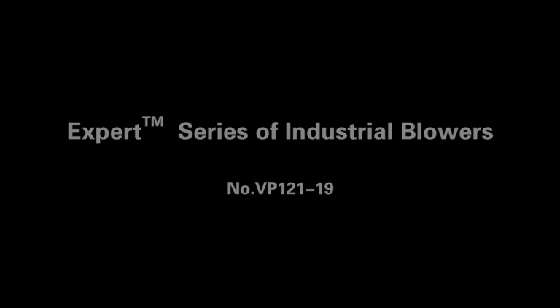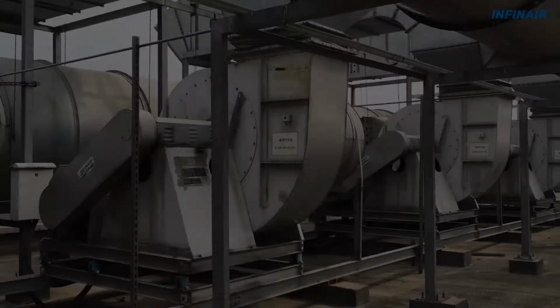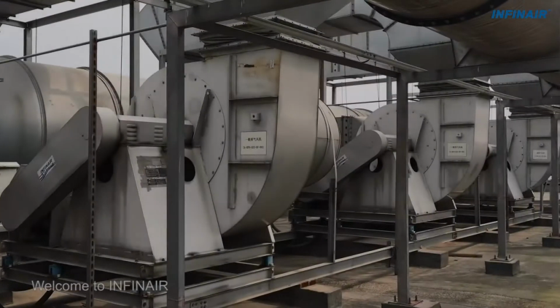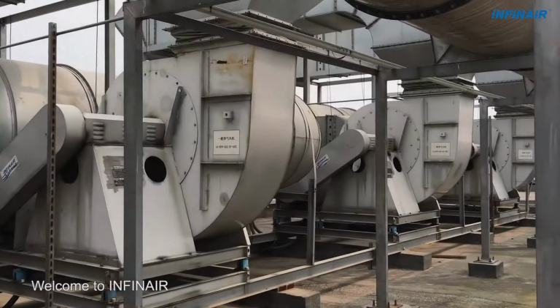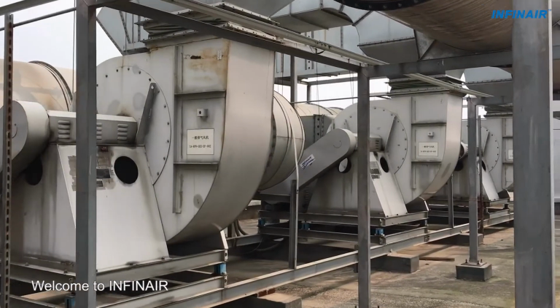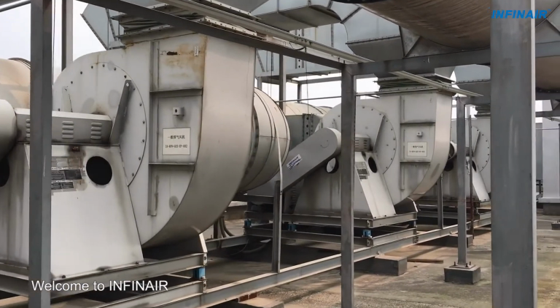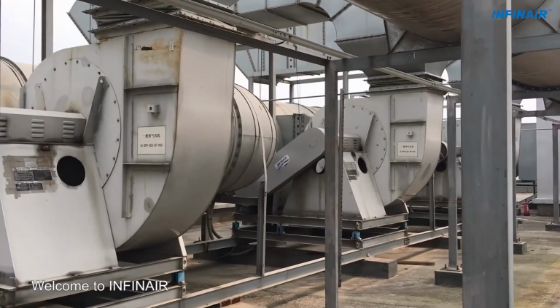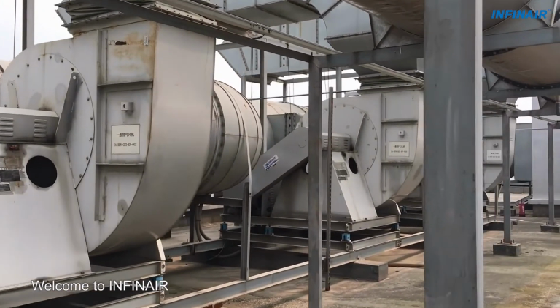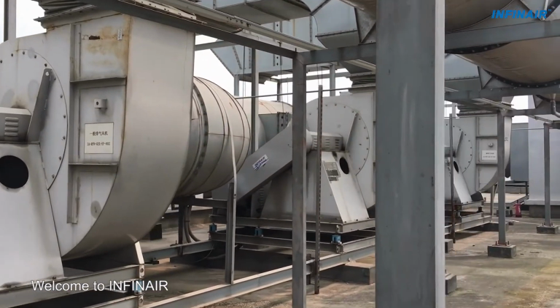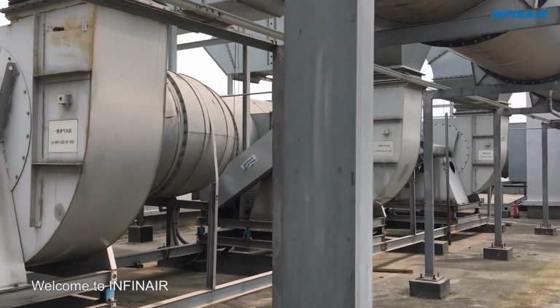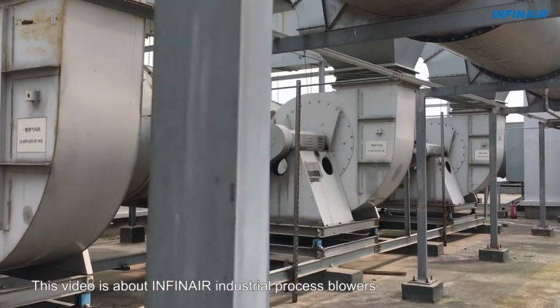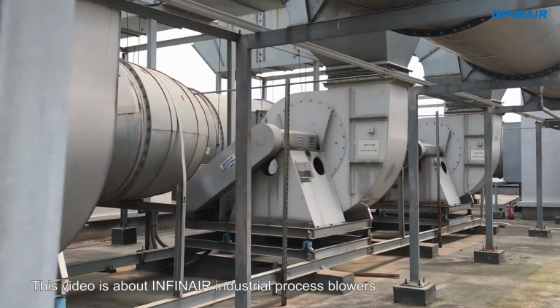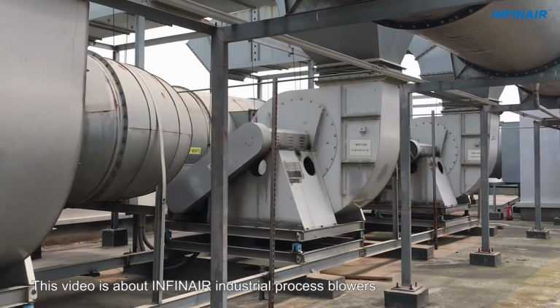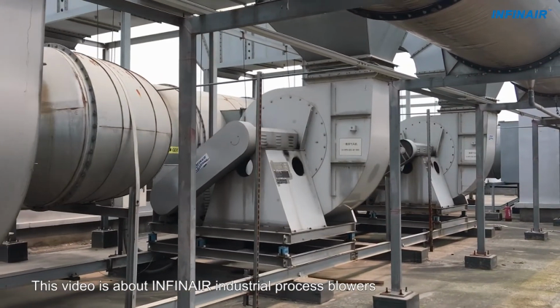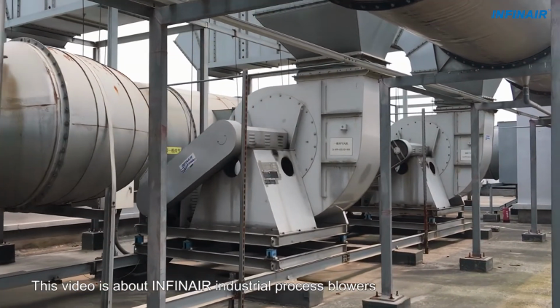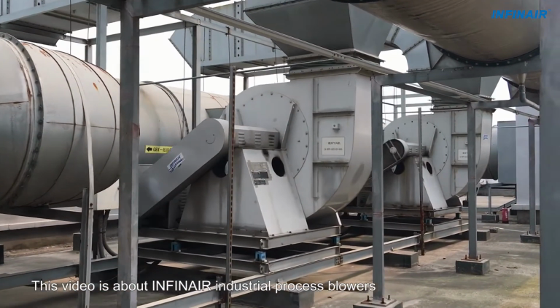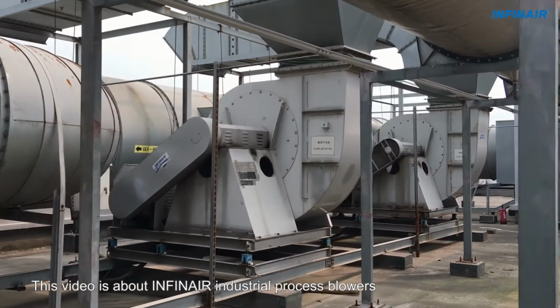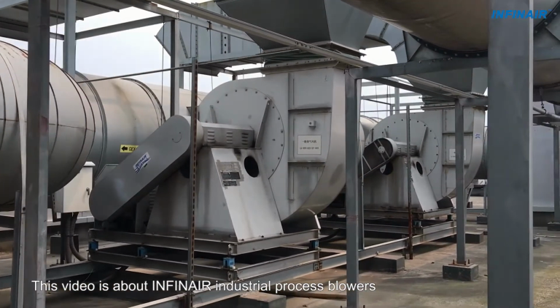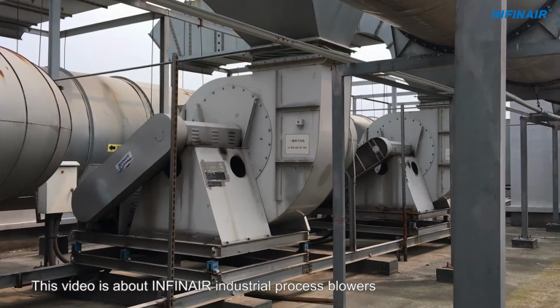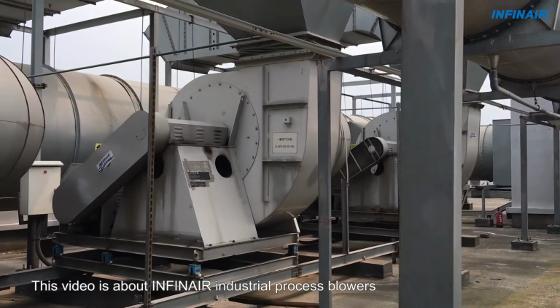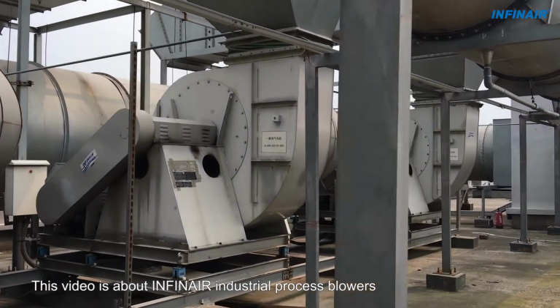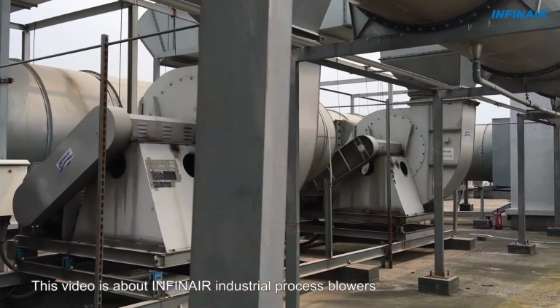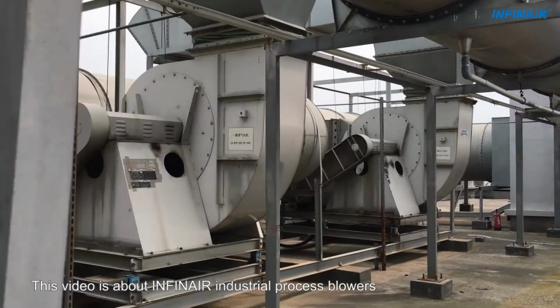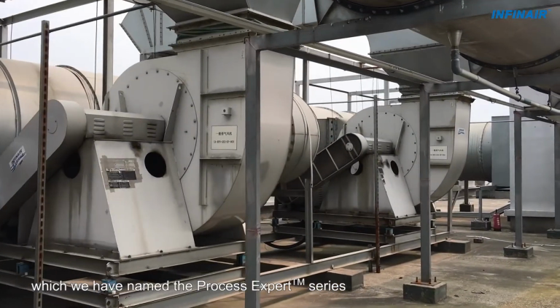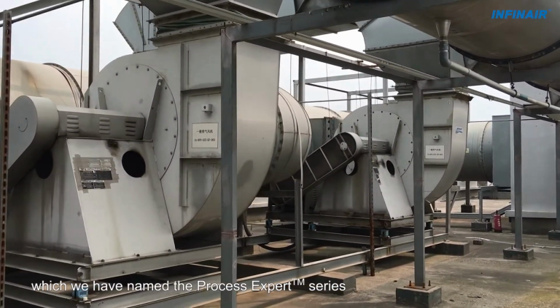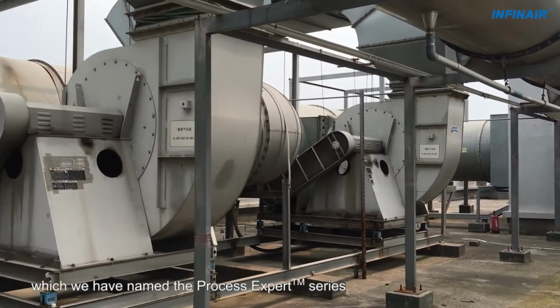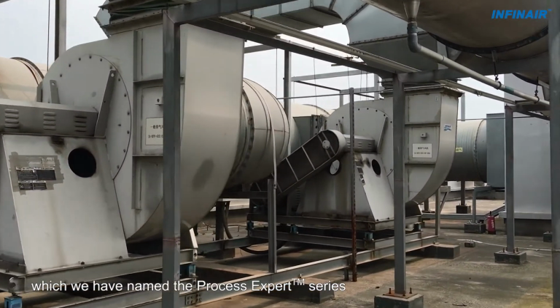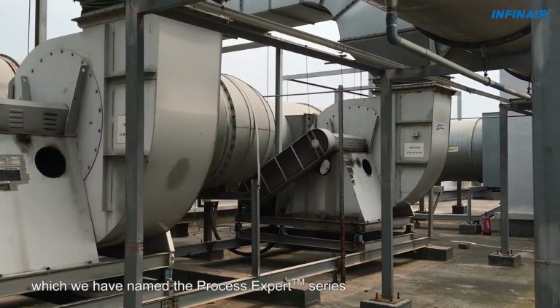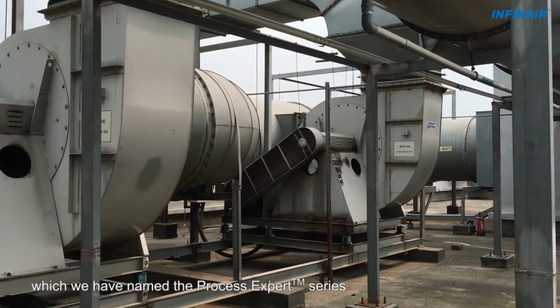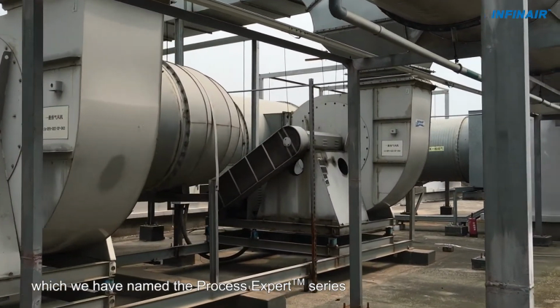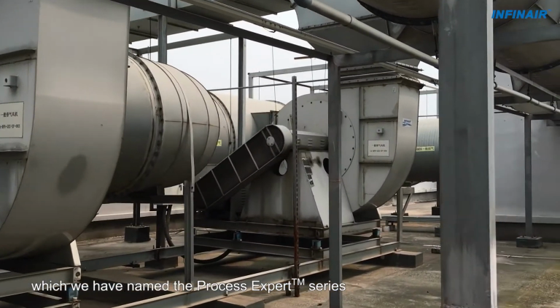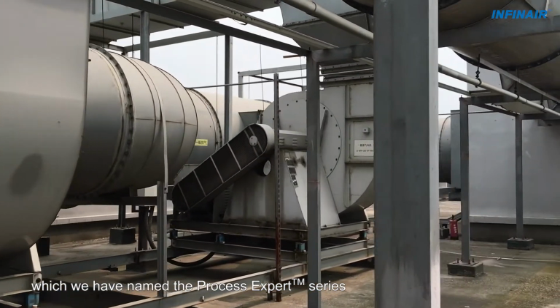Welcome to INFINARE! This video is about INFINARE industrial process blowers which we have named the Process Expert Series.